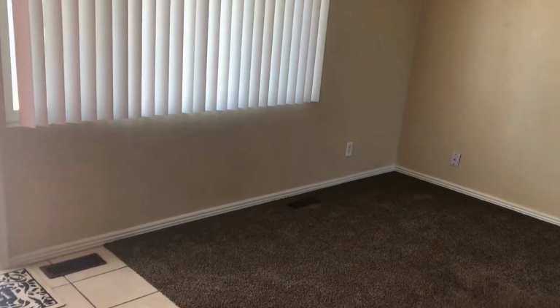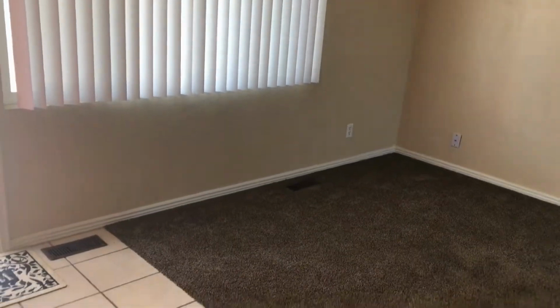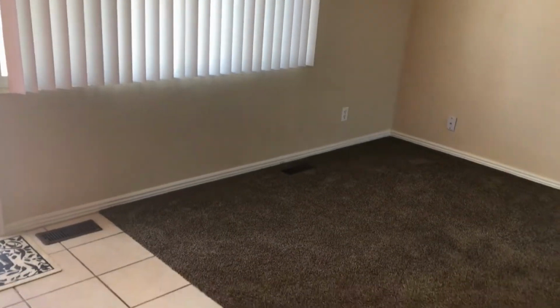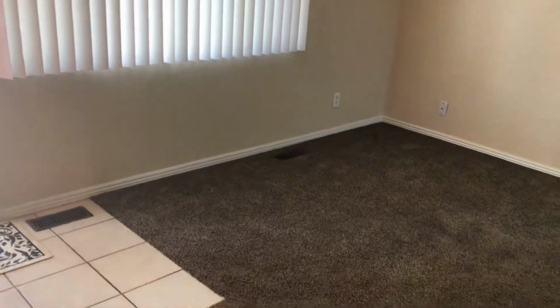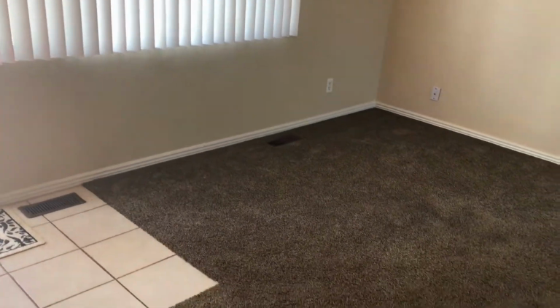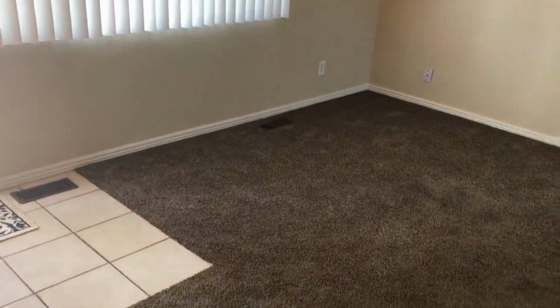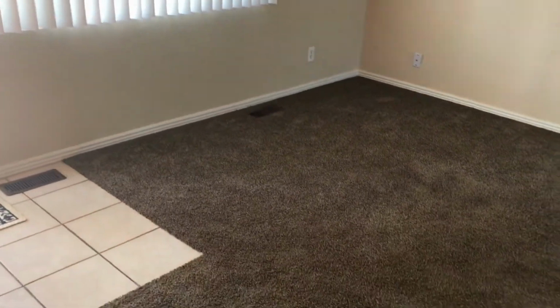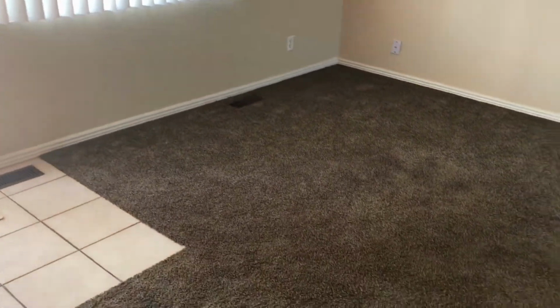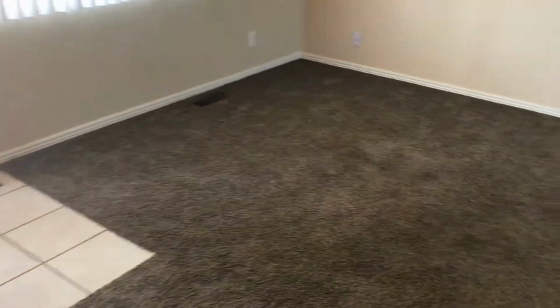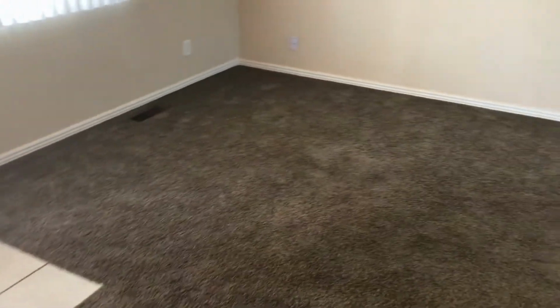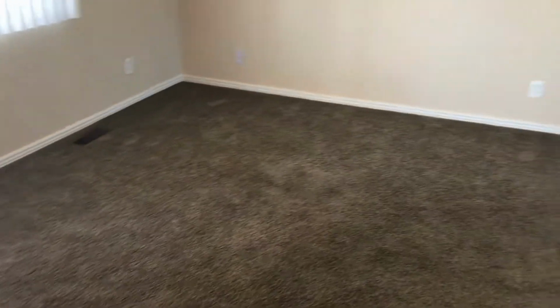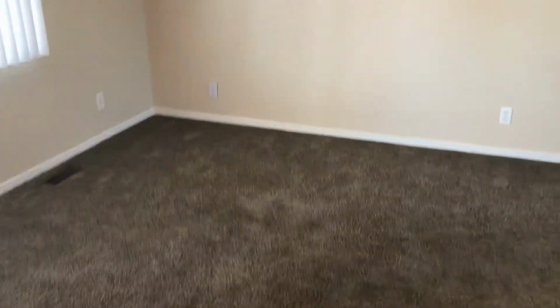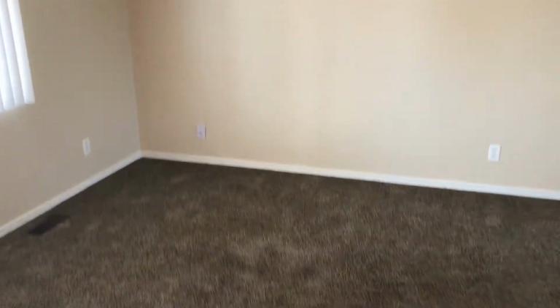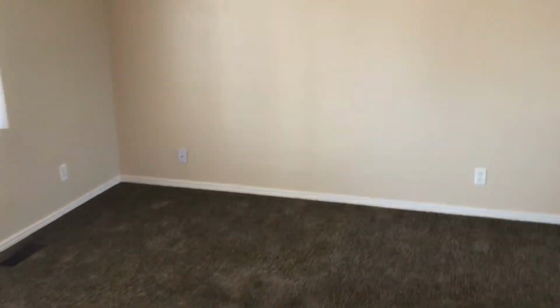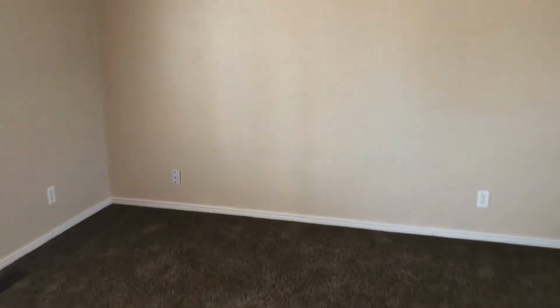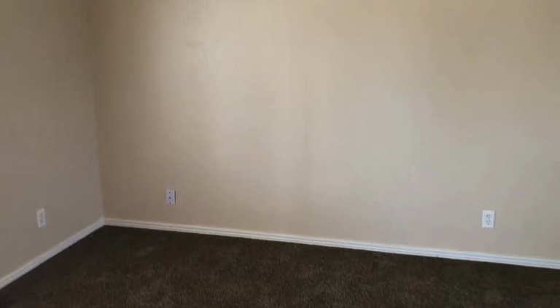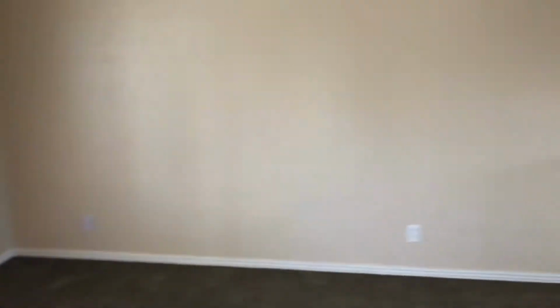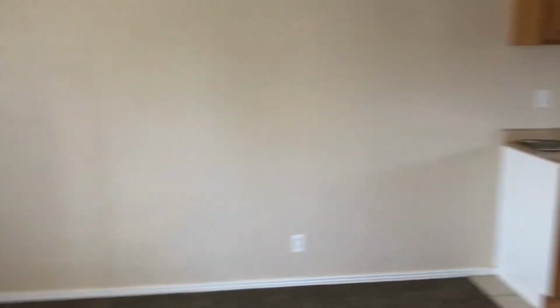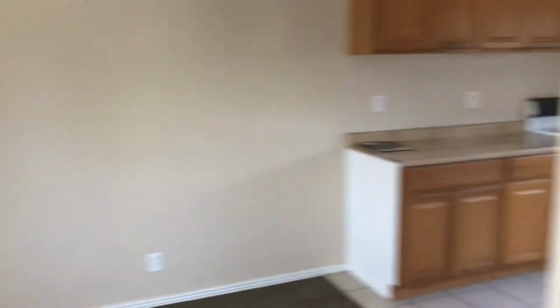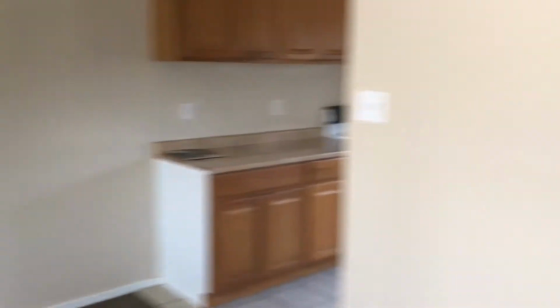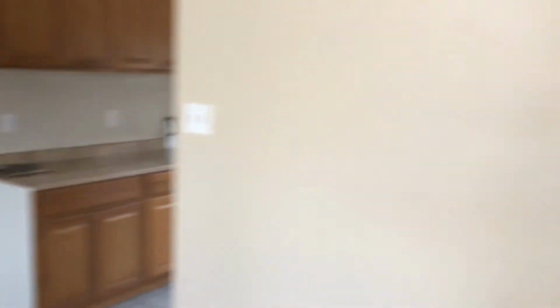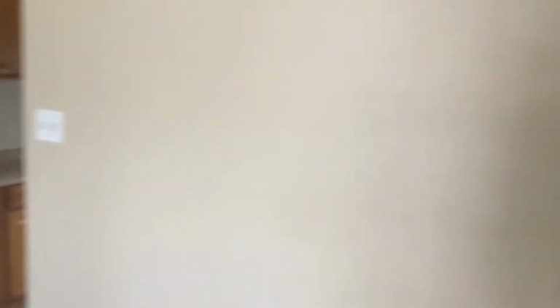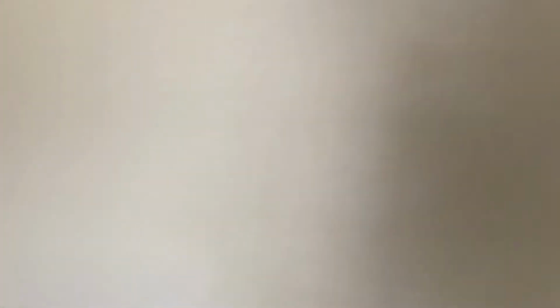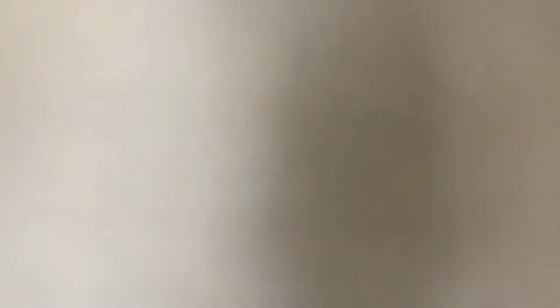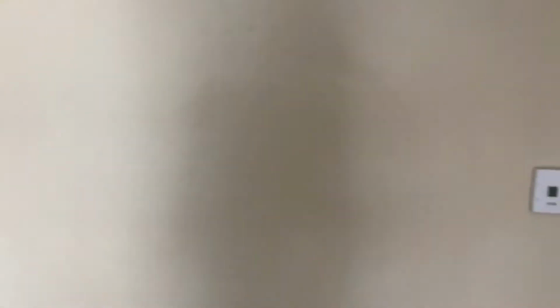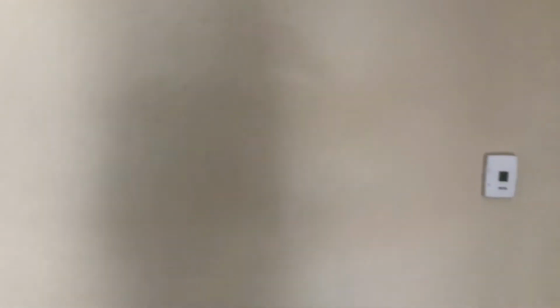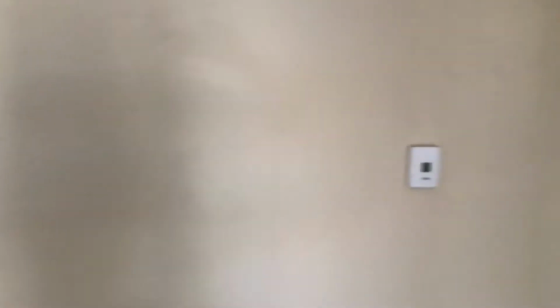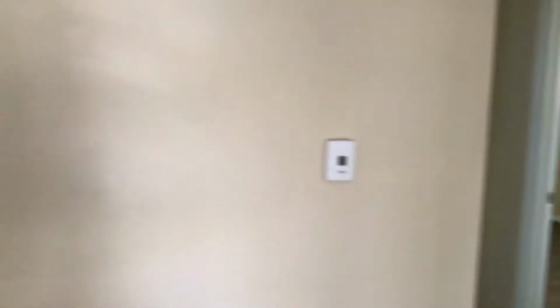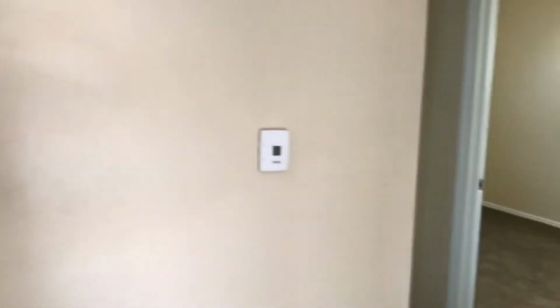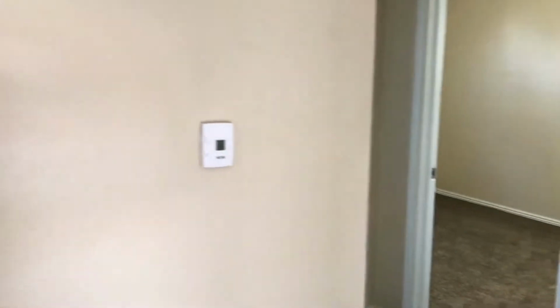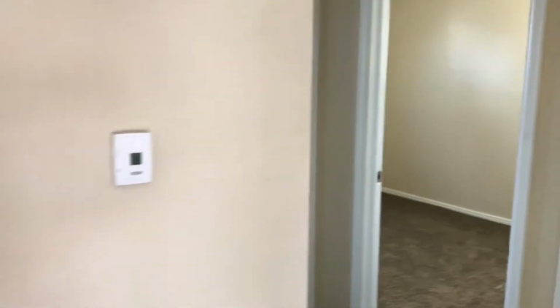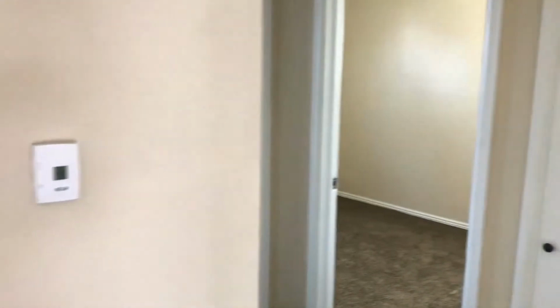This is newer carpet and it was painted not too long ago. We're going to go to the right first and see the bedrooms.